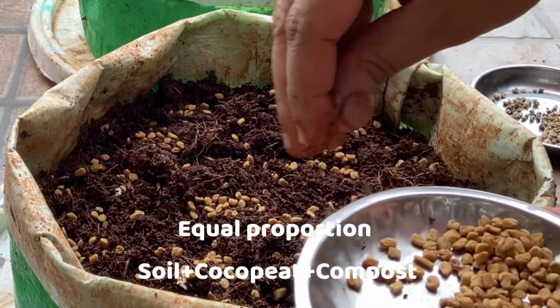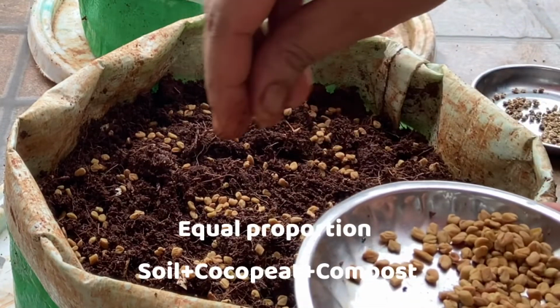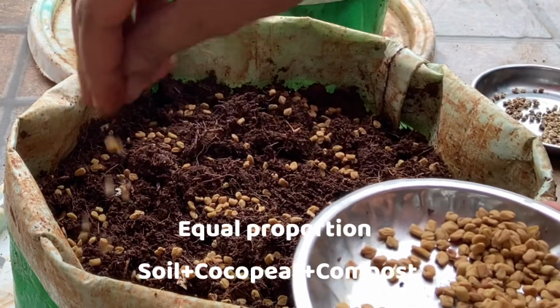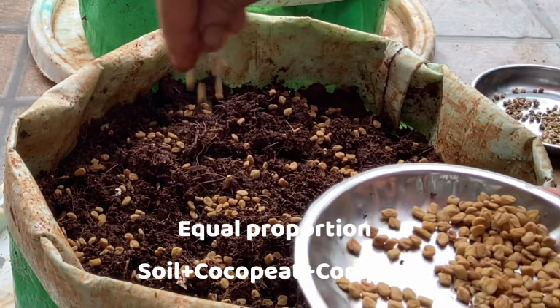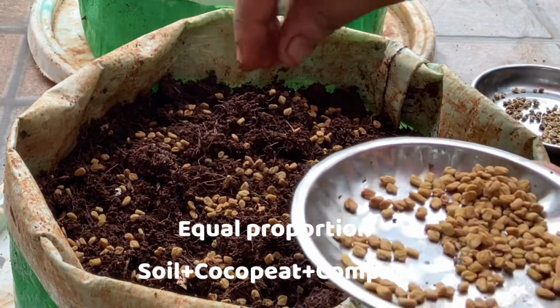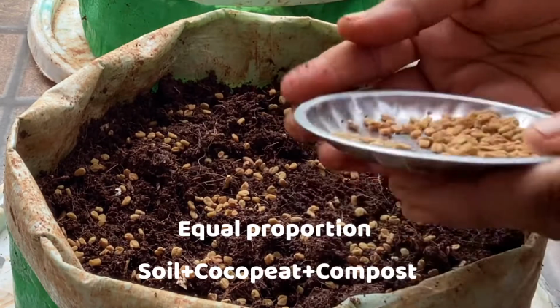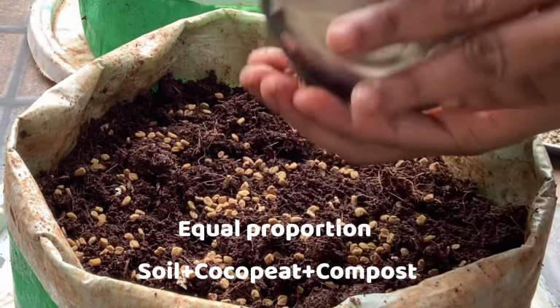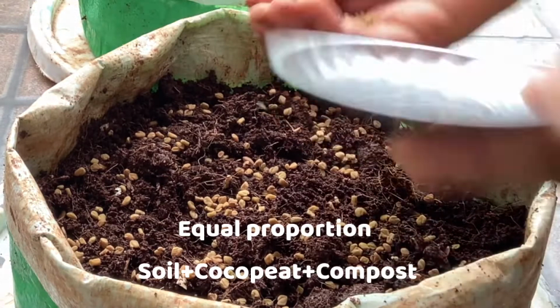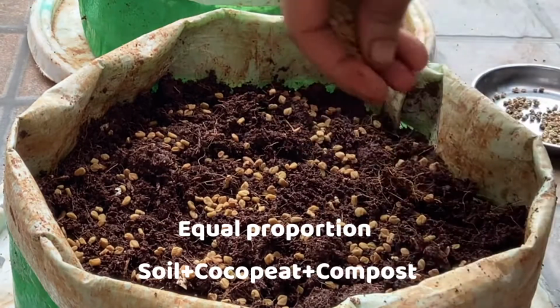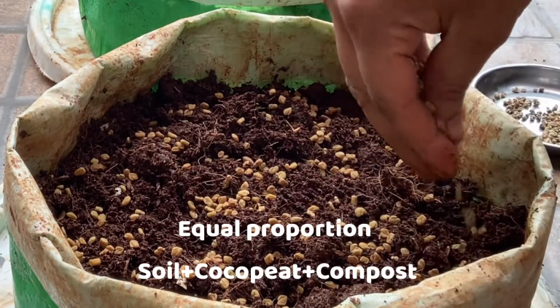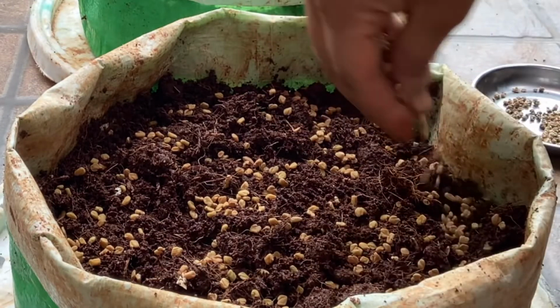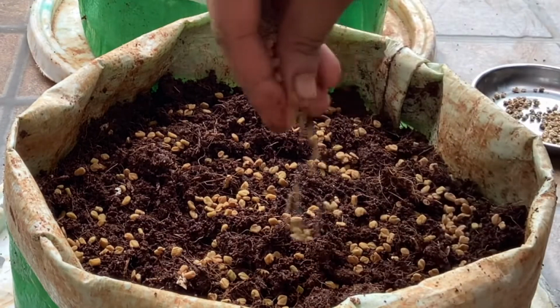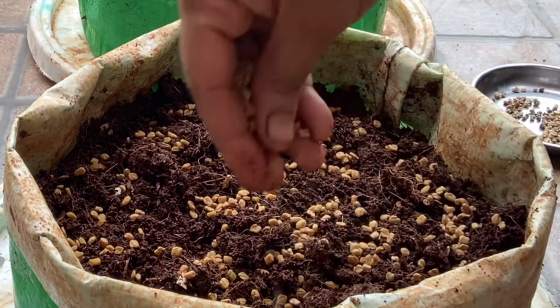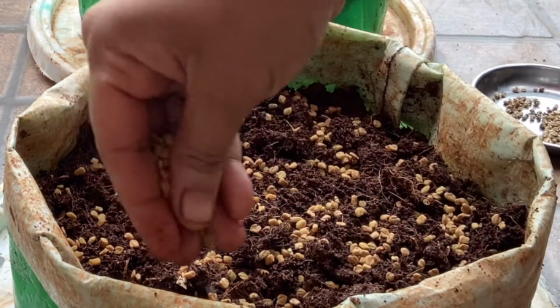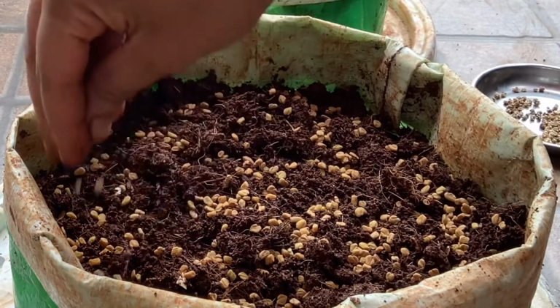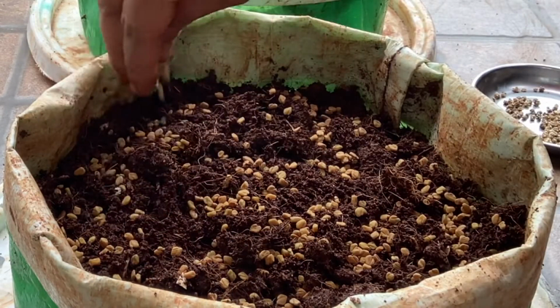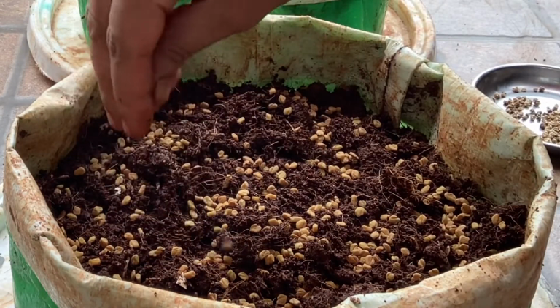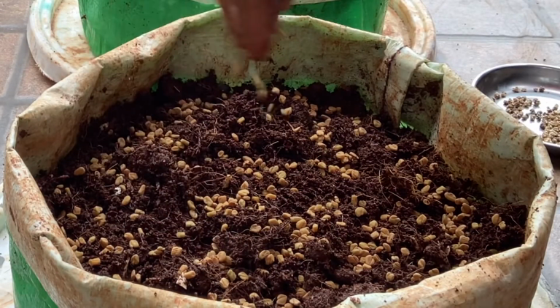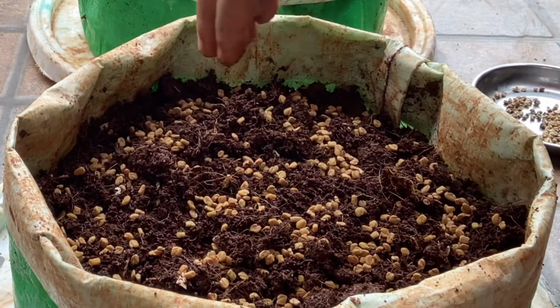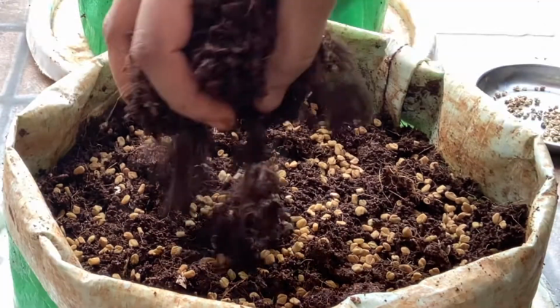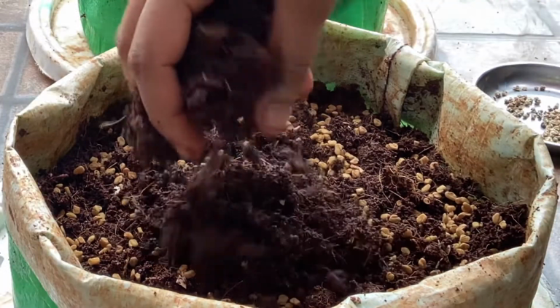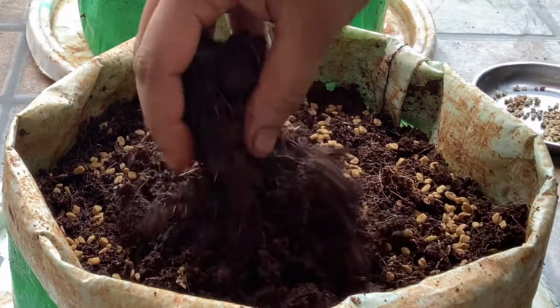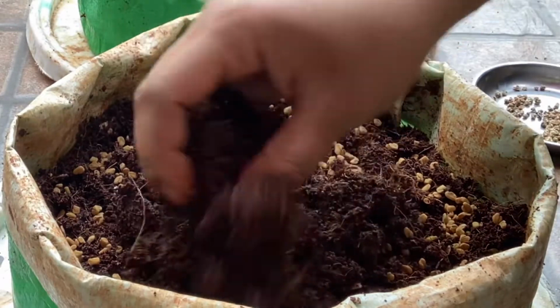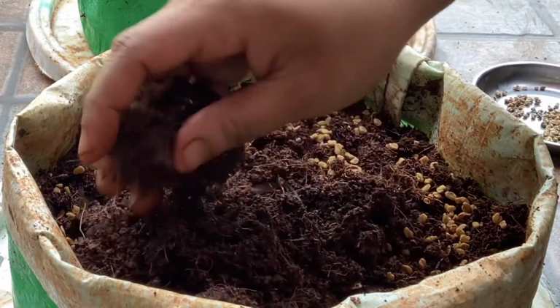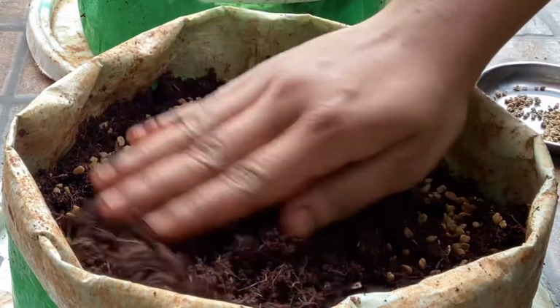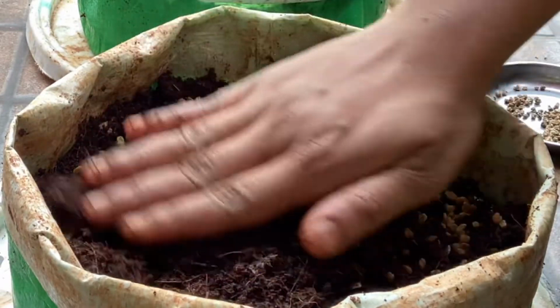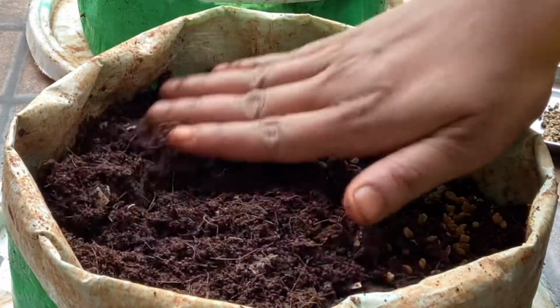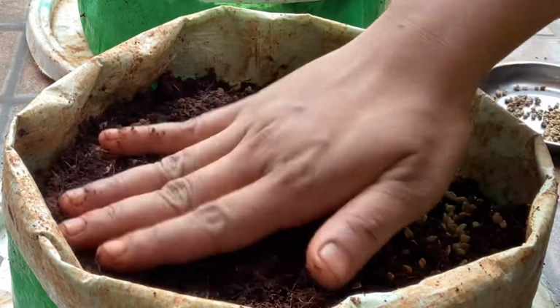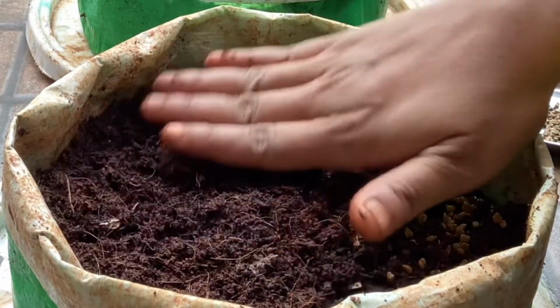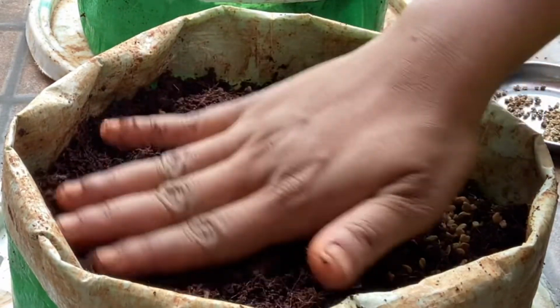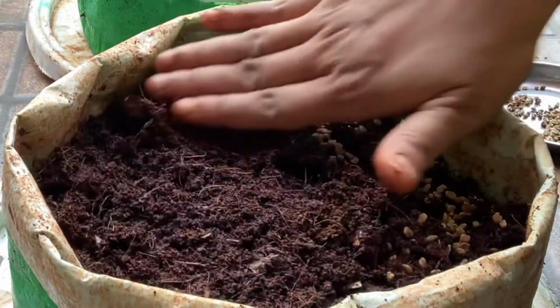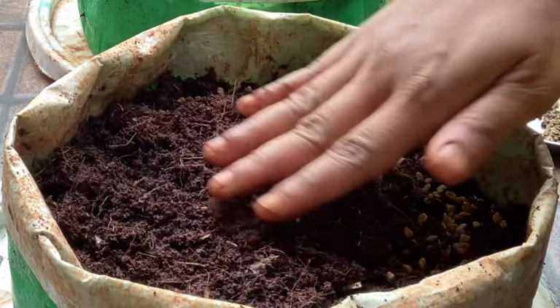For the soil mixture, I have used cocopeat, garden soil, and vermicompost in equal proportions. I'll cover the seeds with a thin layer of potting mix — you could use regular garden soil as well.